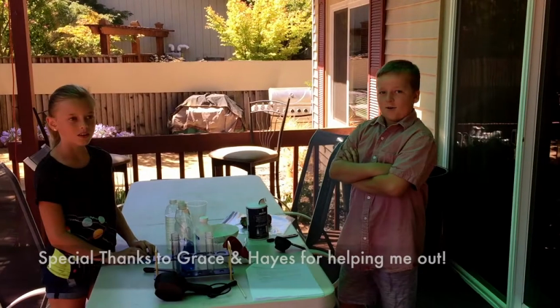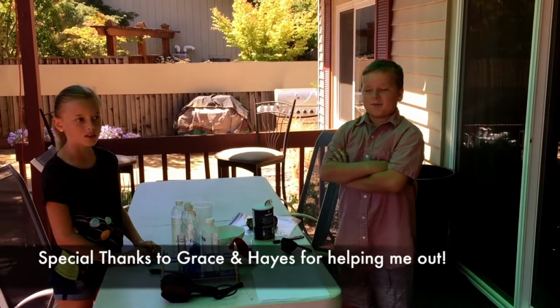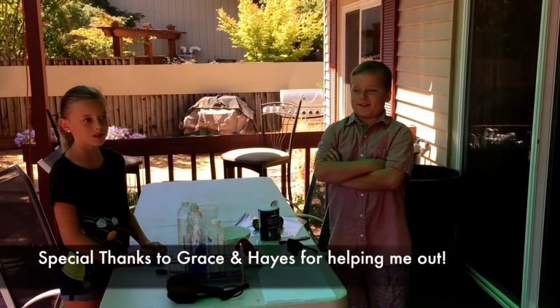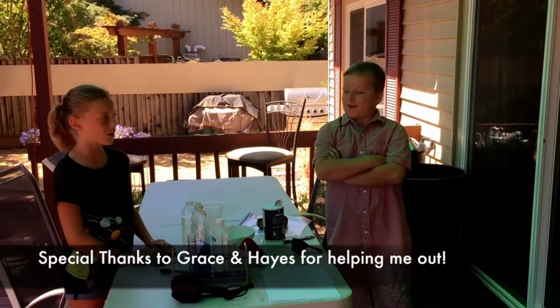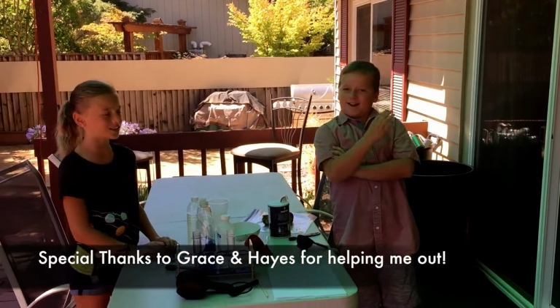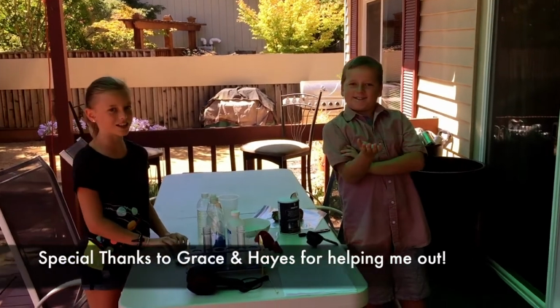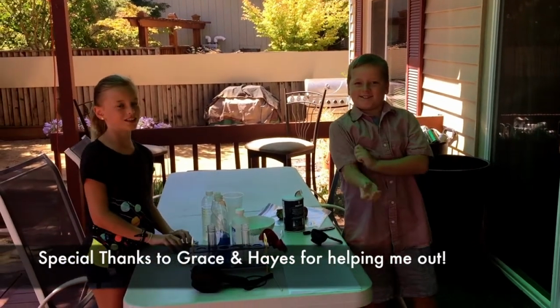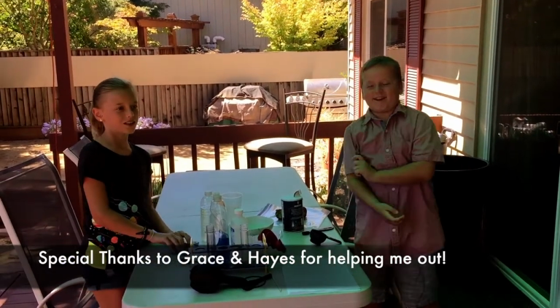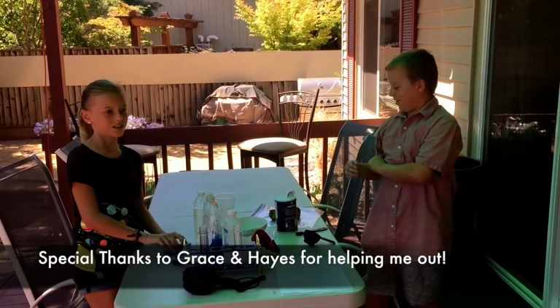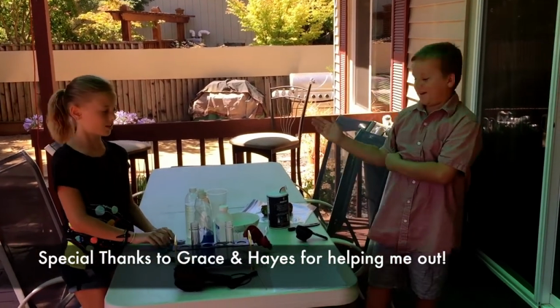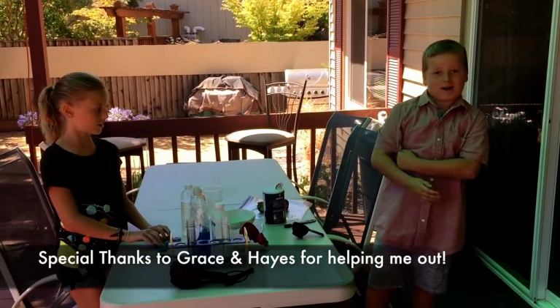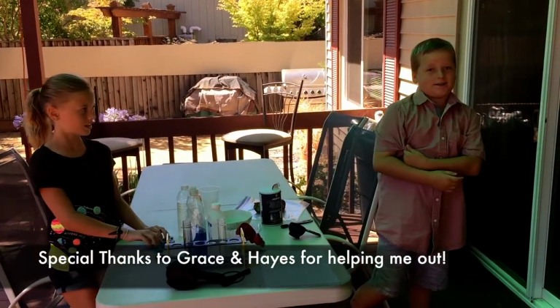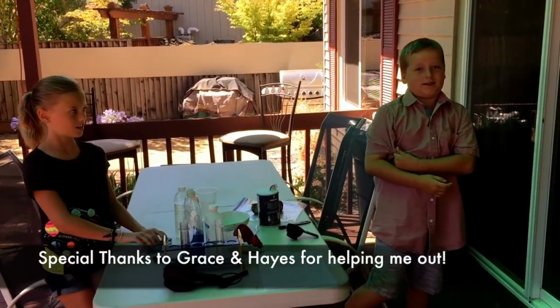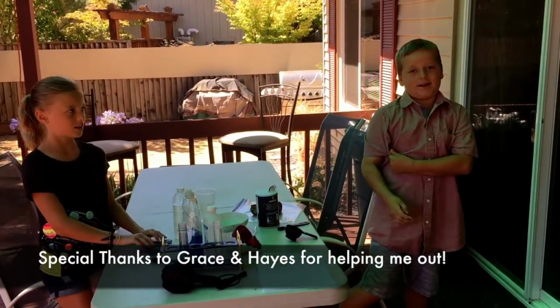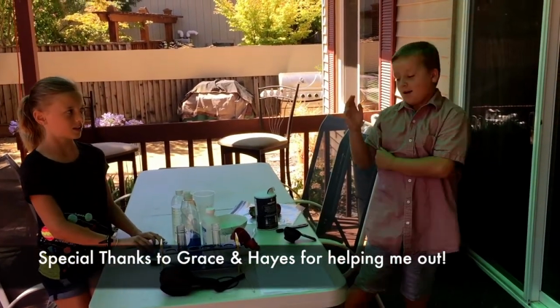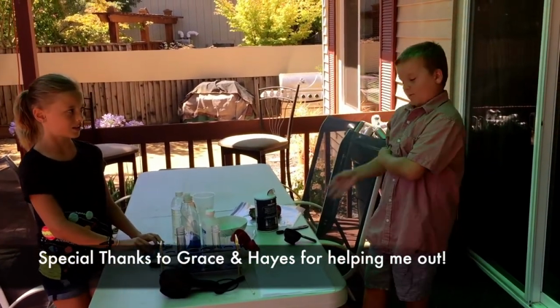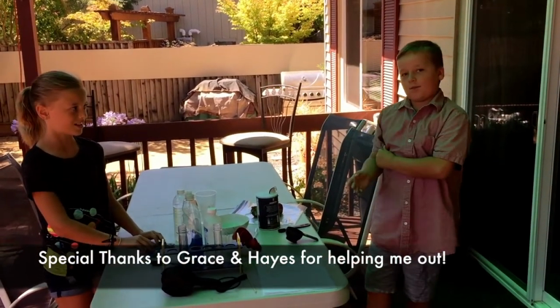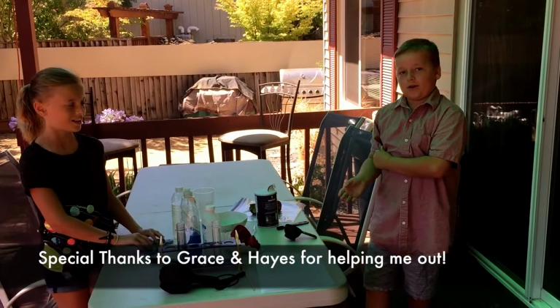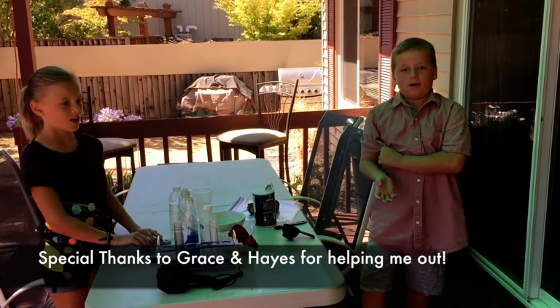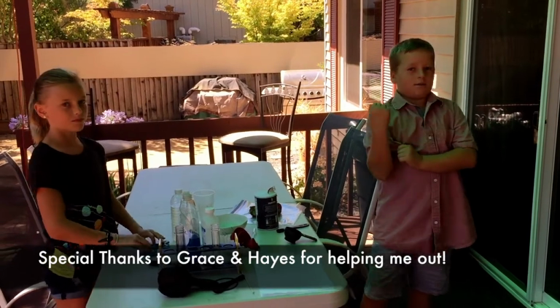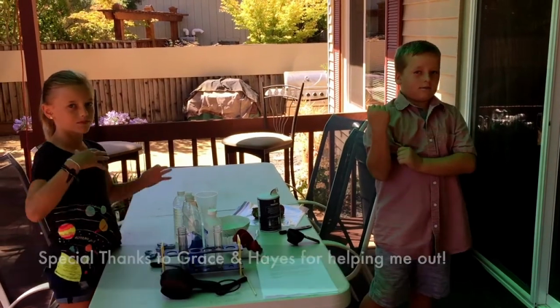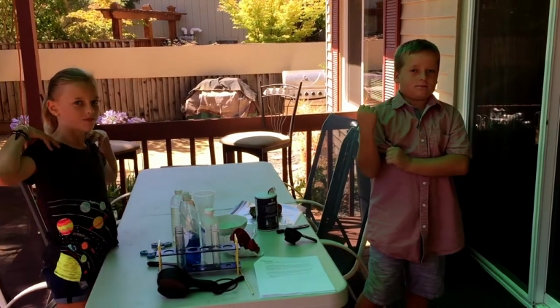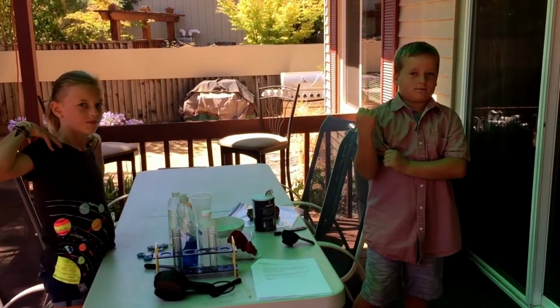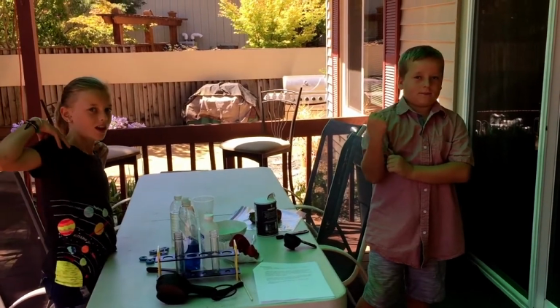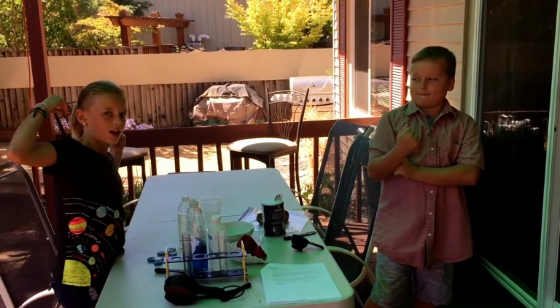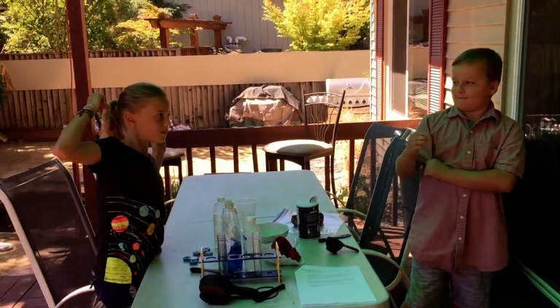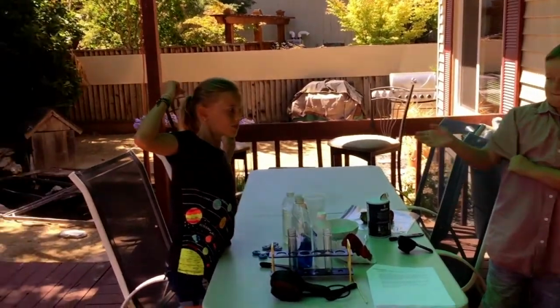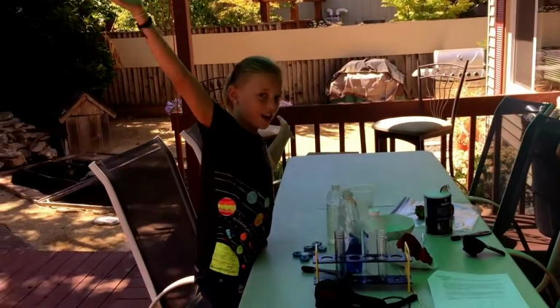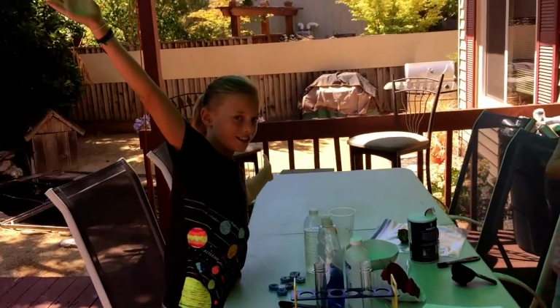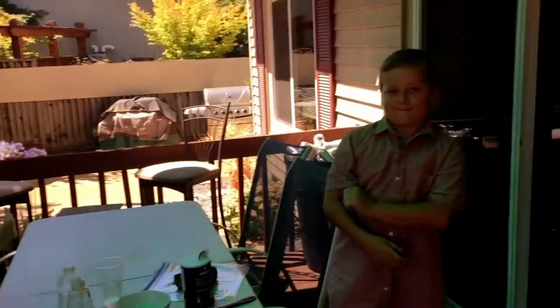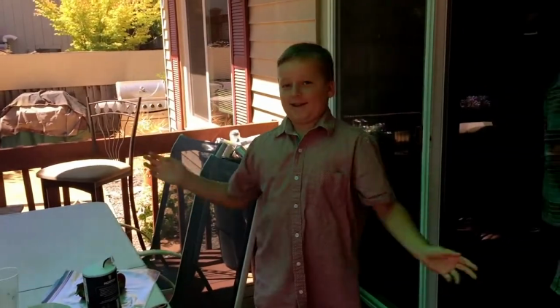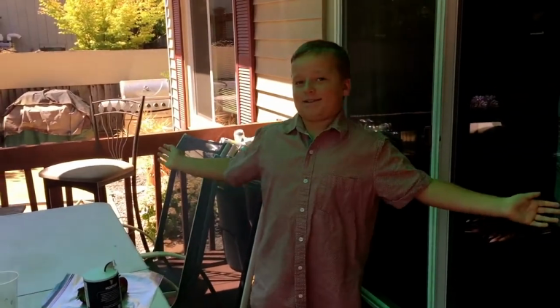Welcome to Kids Fun Science. Today we're going to be extracting DNA from a strawberry. Our helpers are Chris and Dan Hayes.